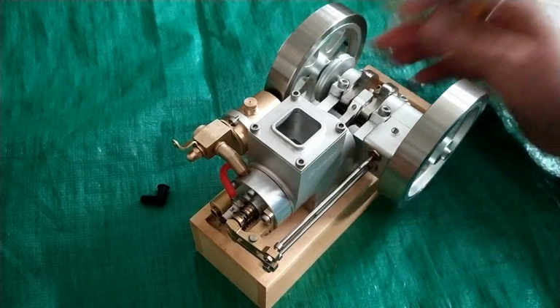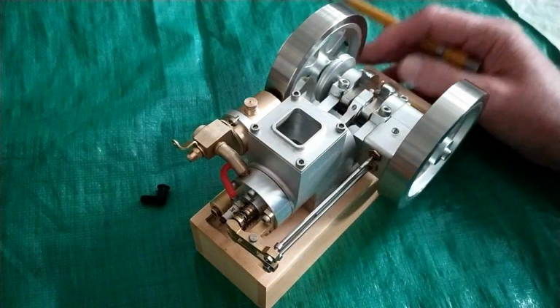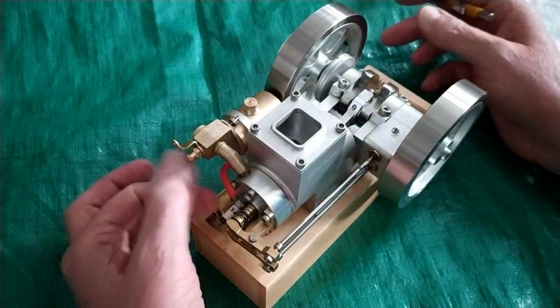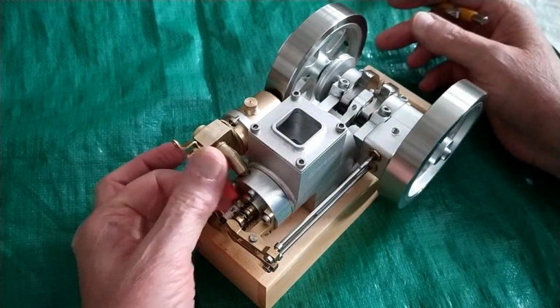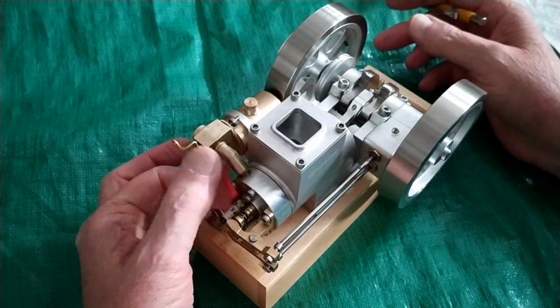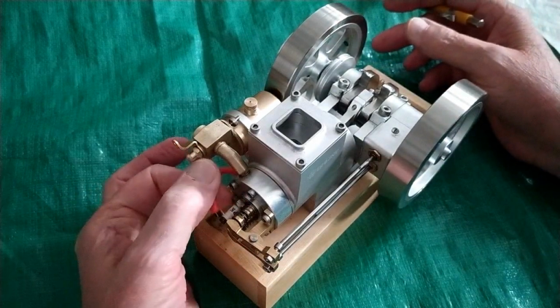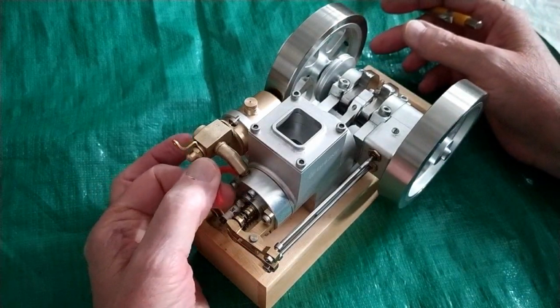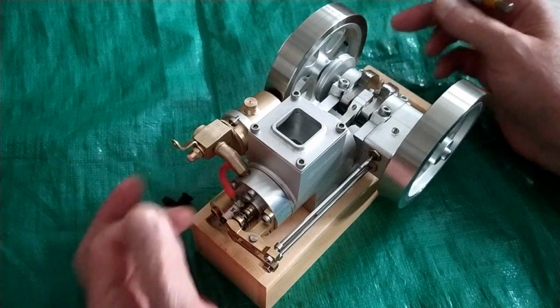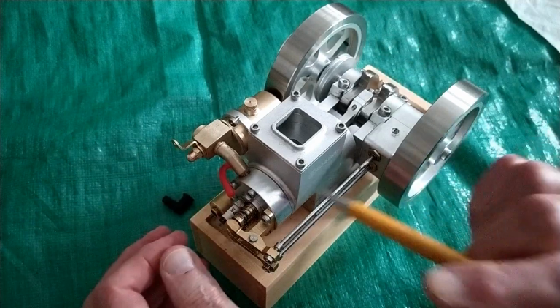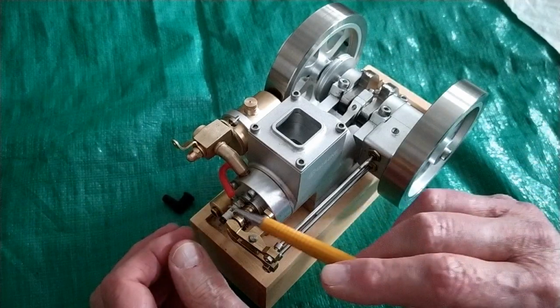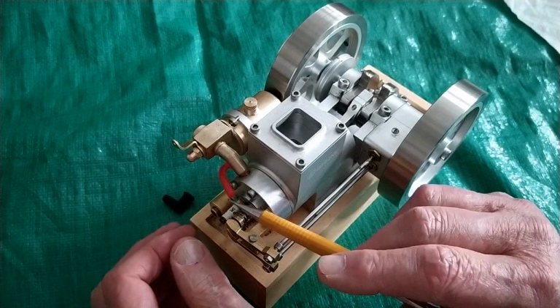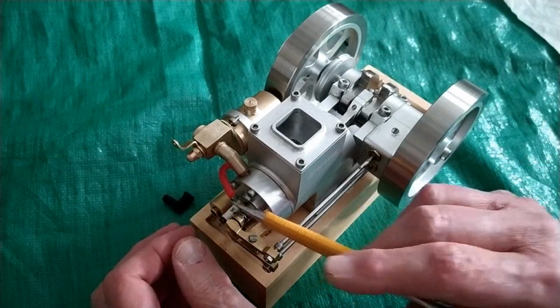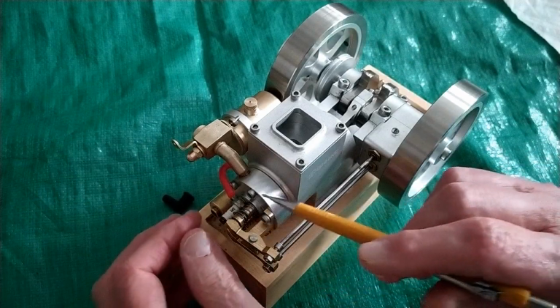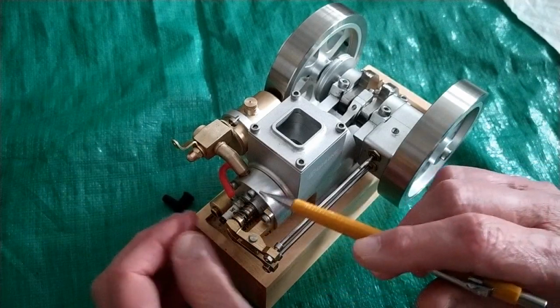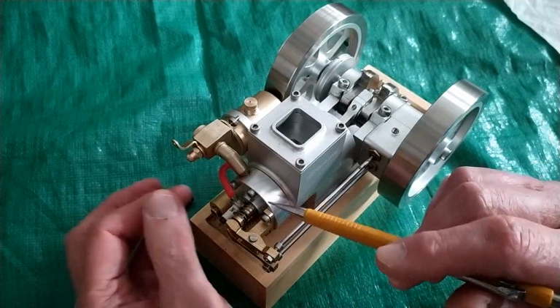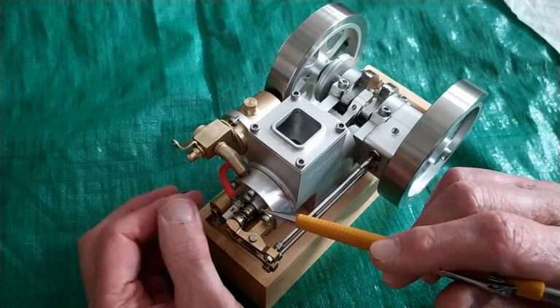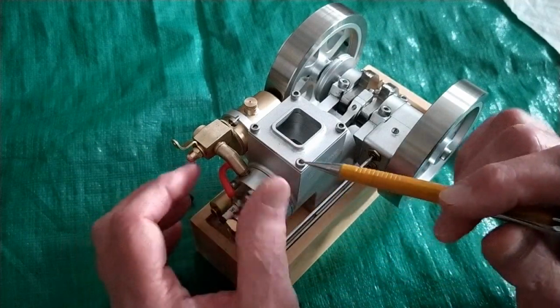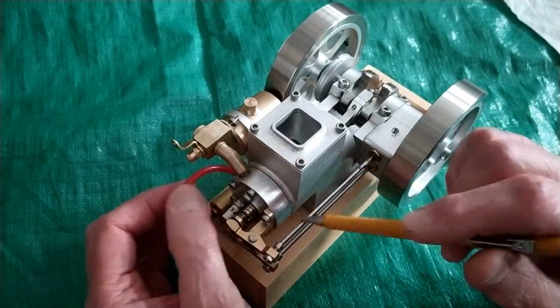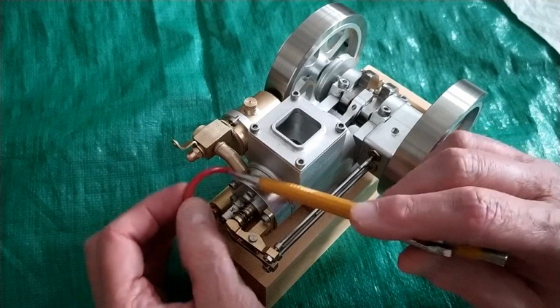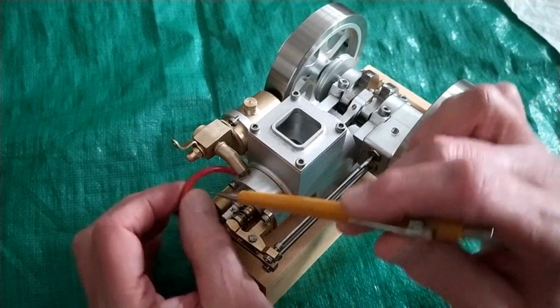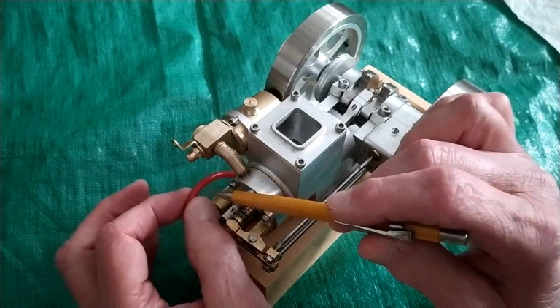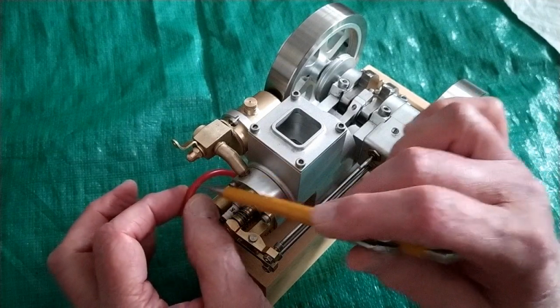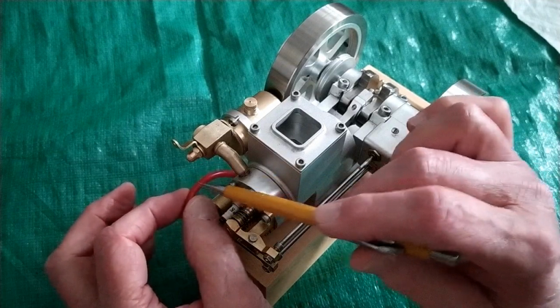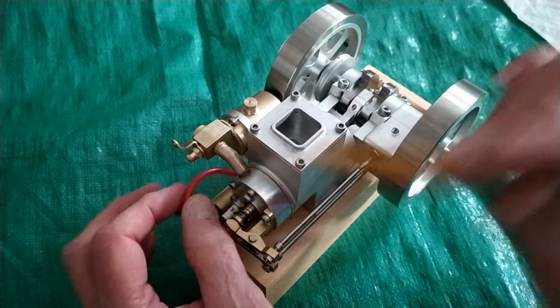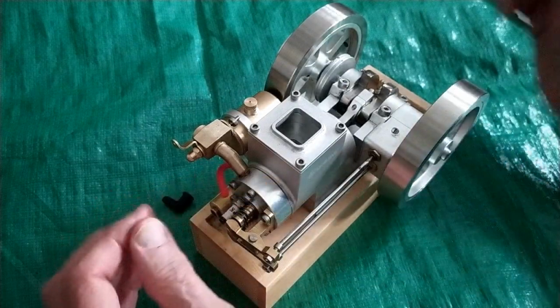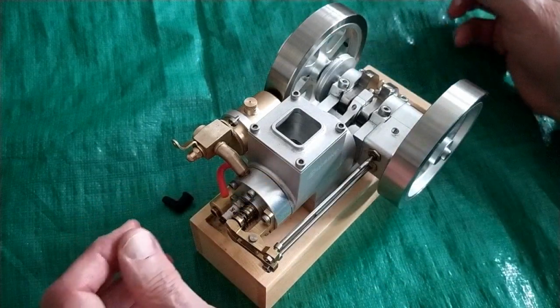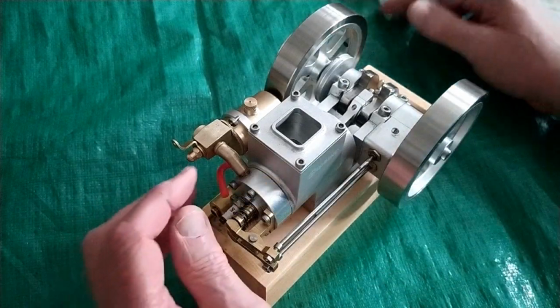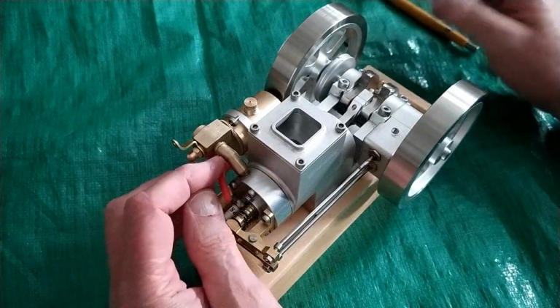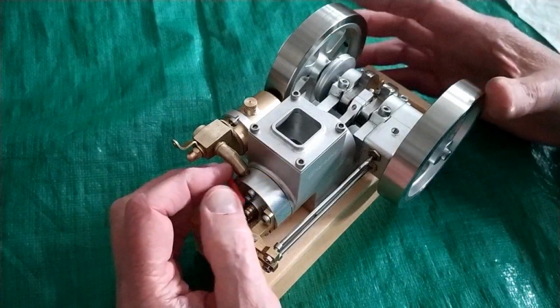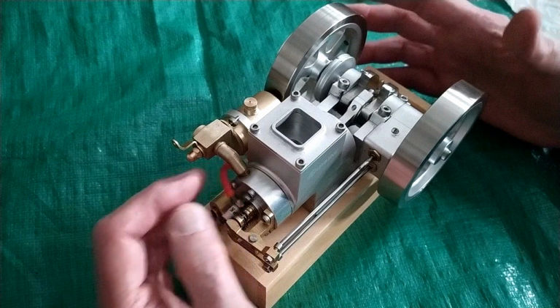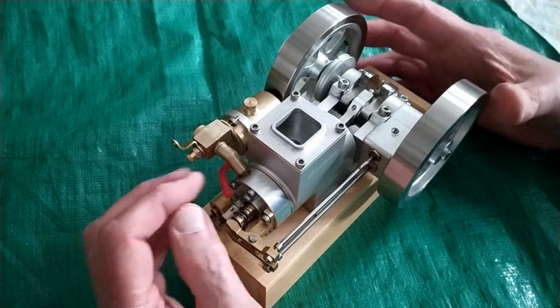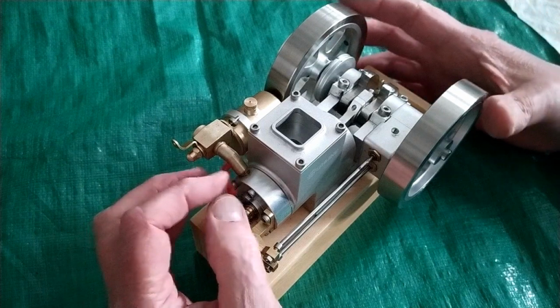I caution you against holding onto the spark plug wire. If that spark does not have a ground to jump to, it will go through this insulation and it will give you a pretty good jolt.